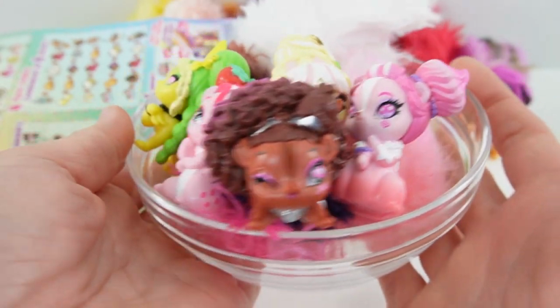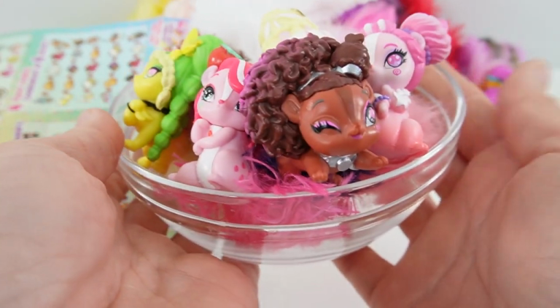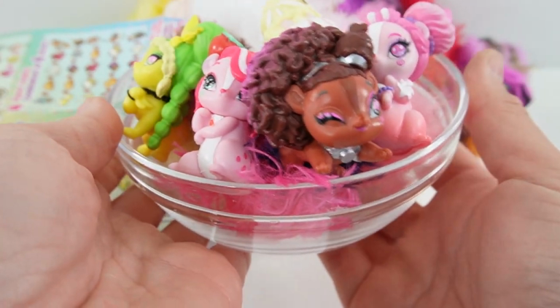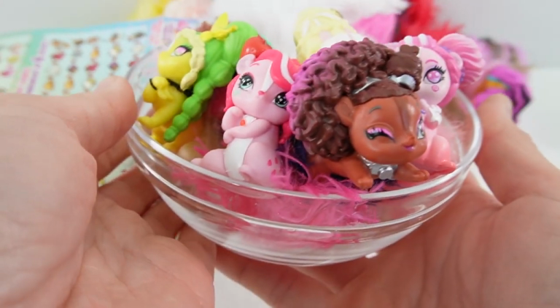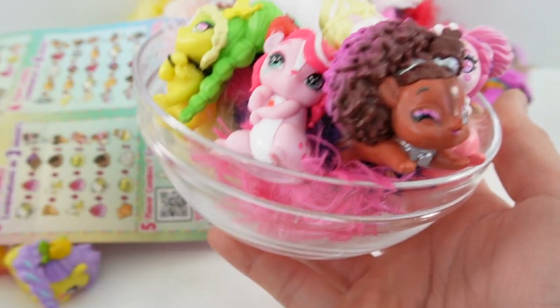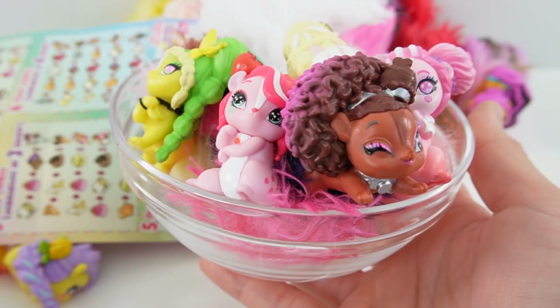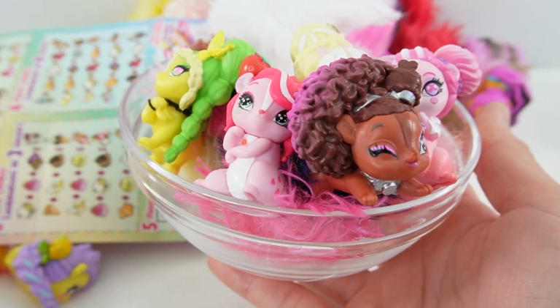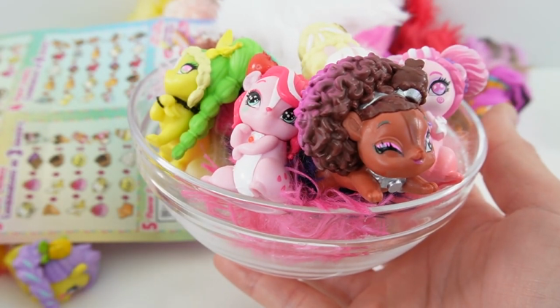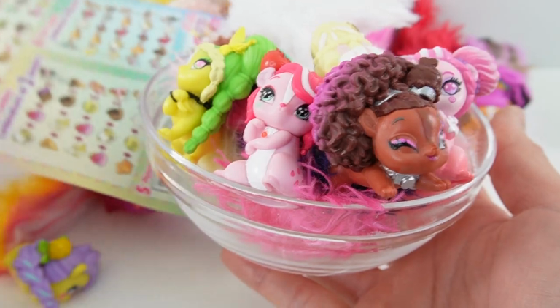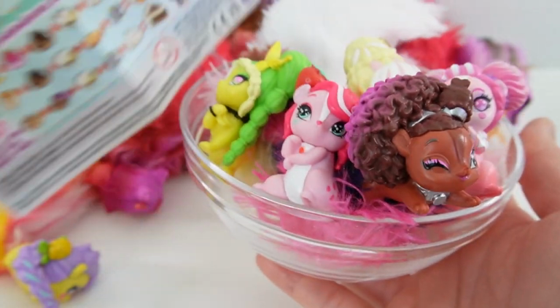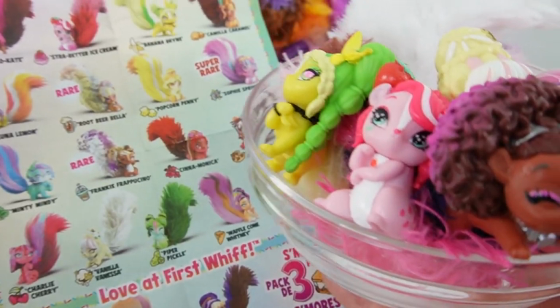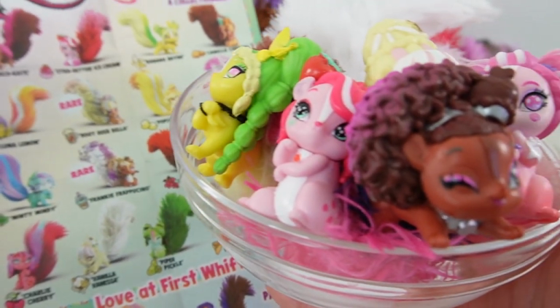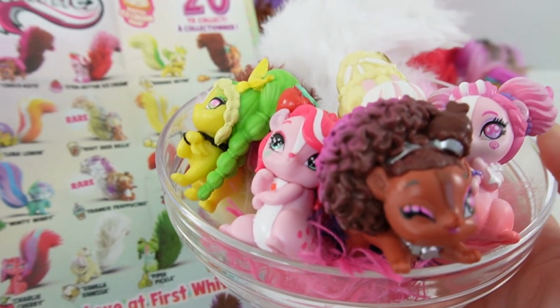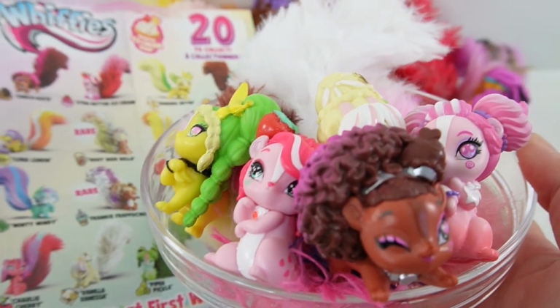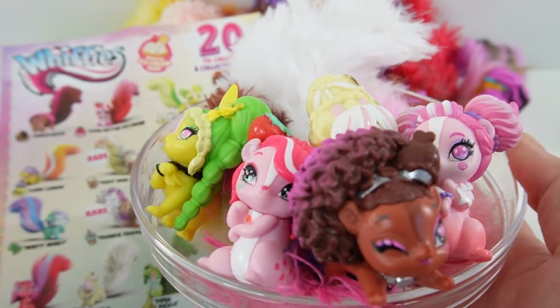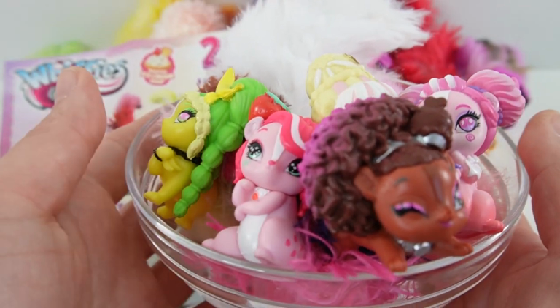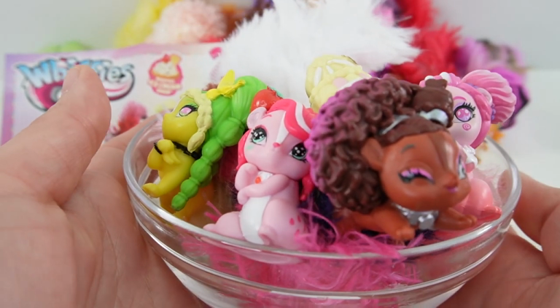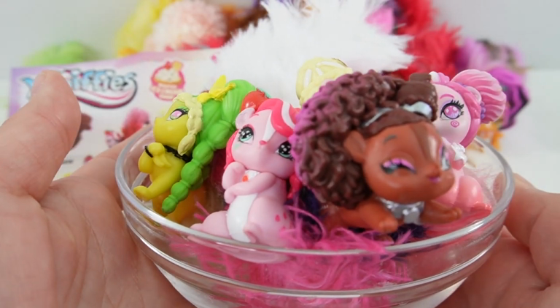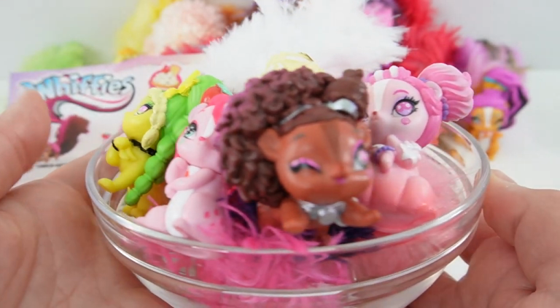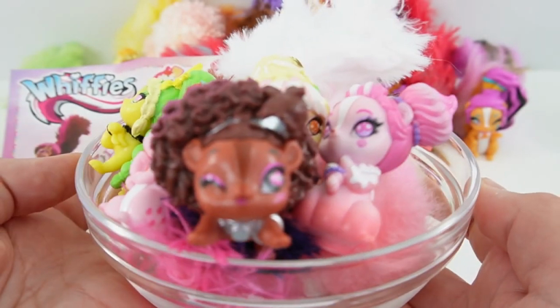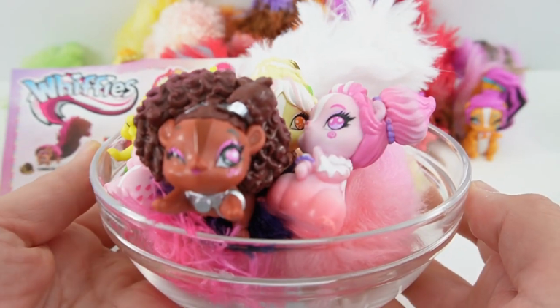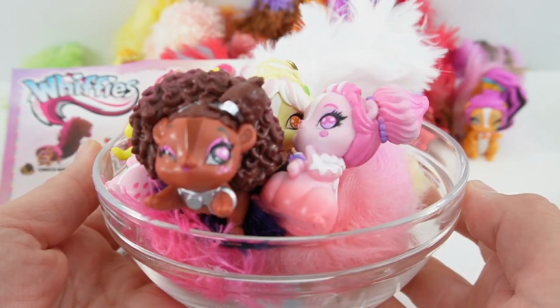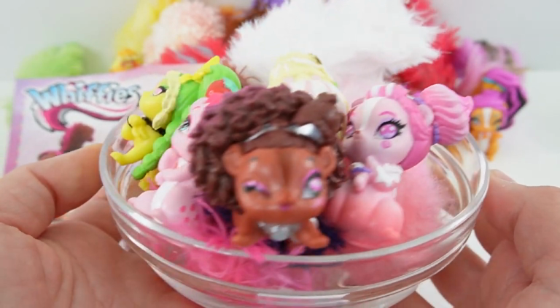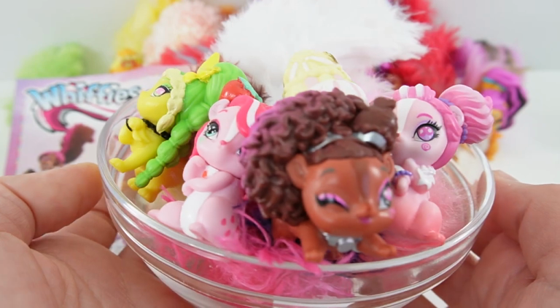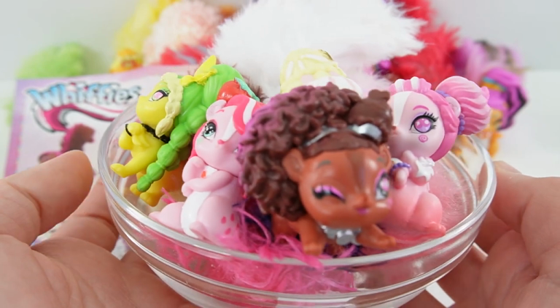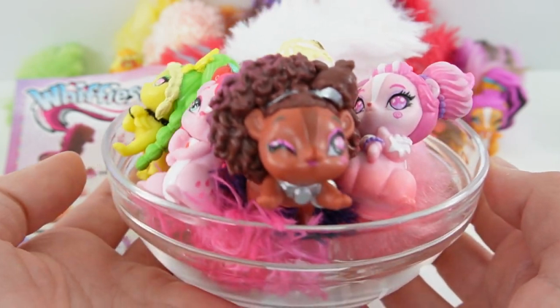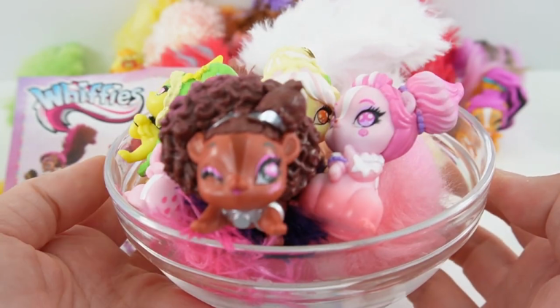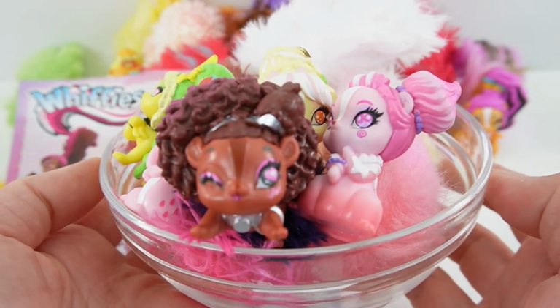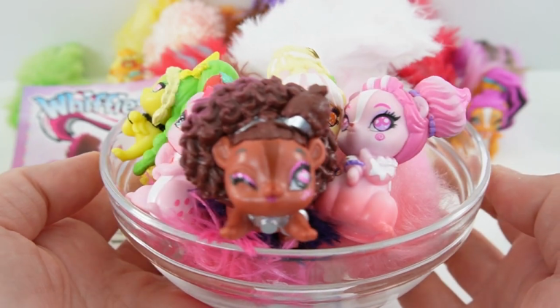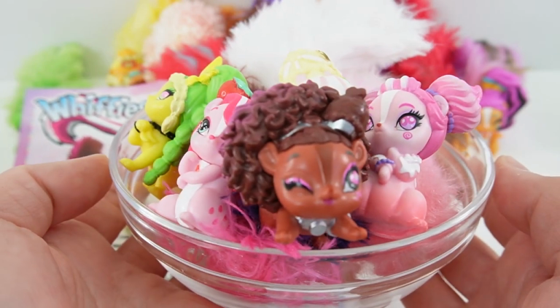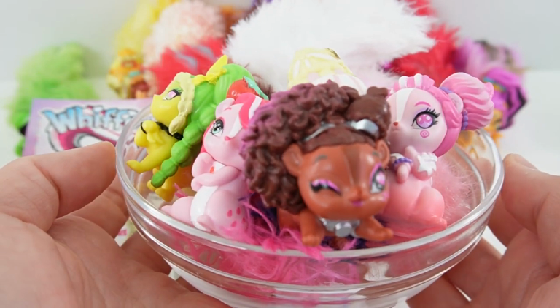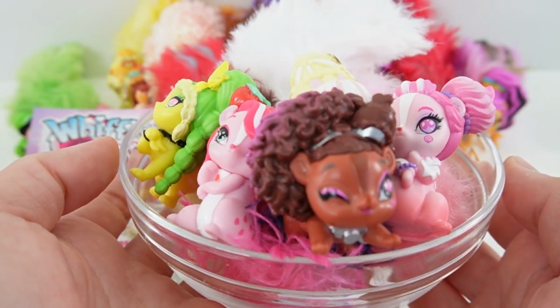Alright everyone, I had so much fun with these Whiffies! What do you think — do you like them? If you do, give this video a big thumbs up and I'll see you next time, bye!